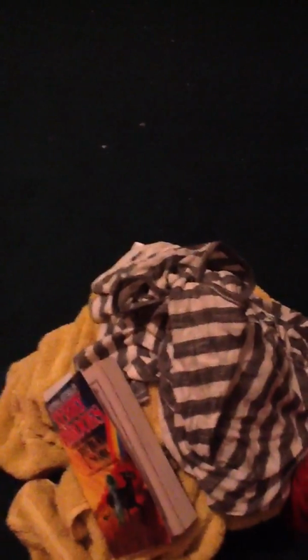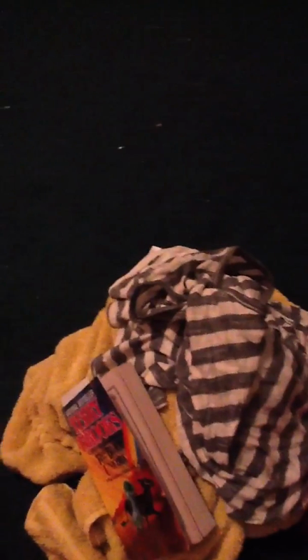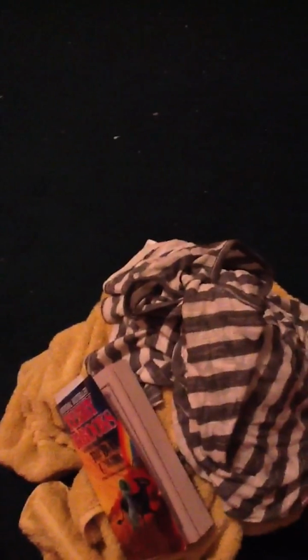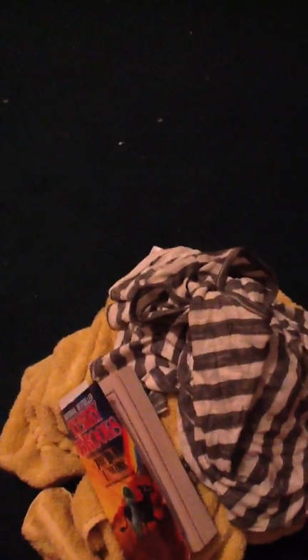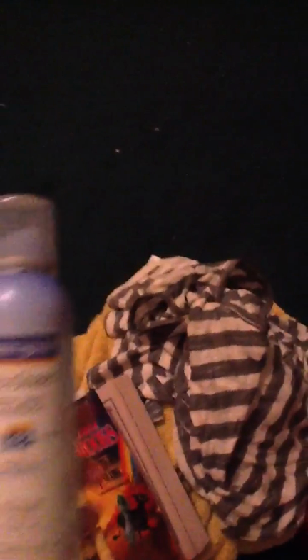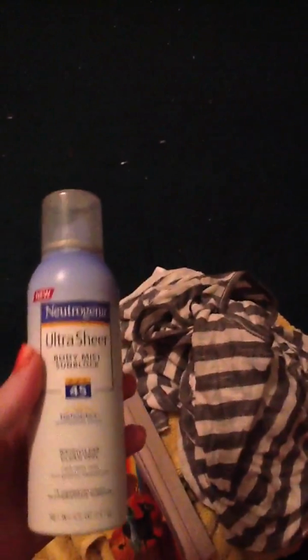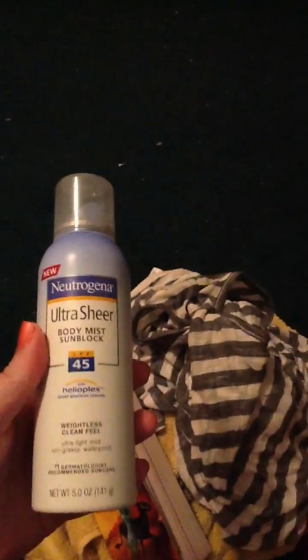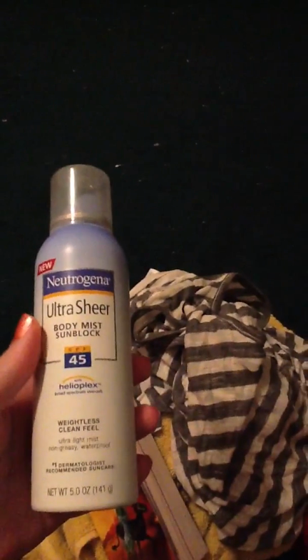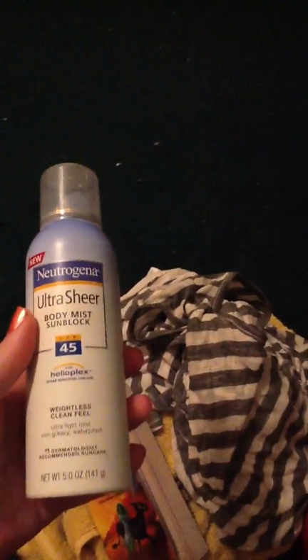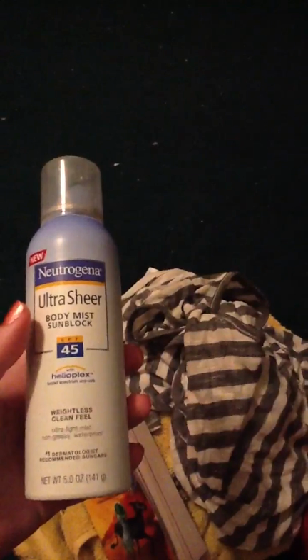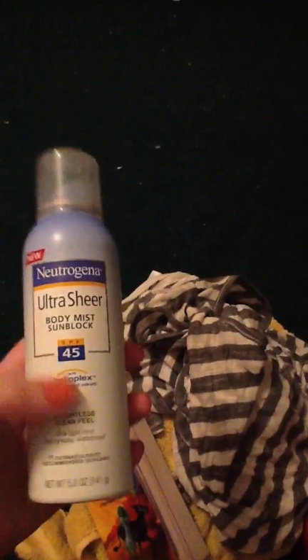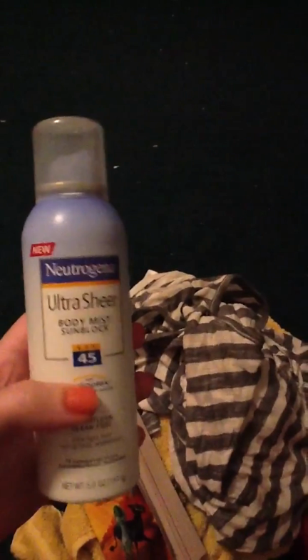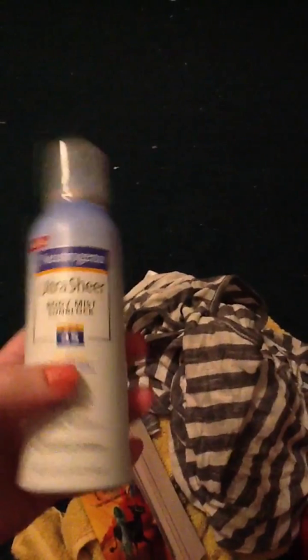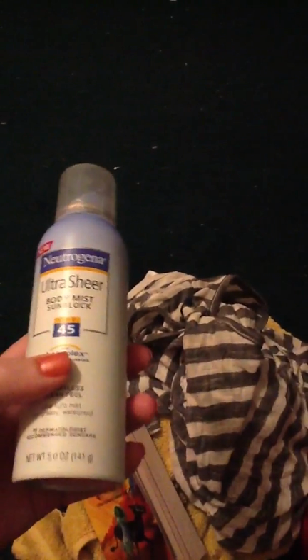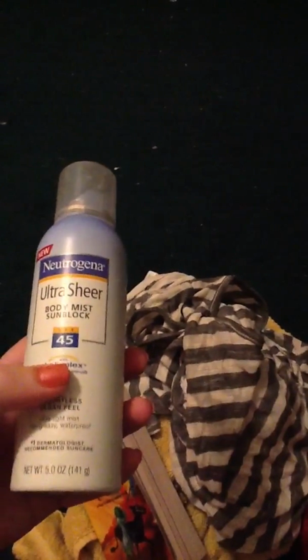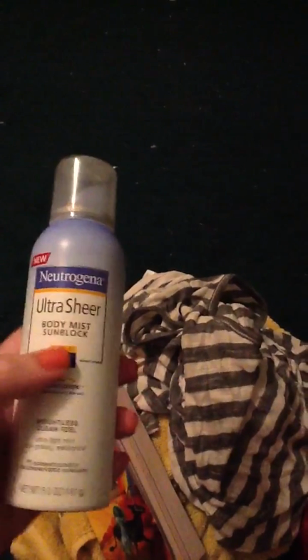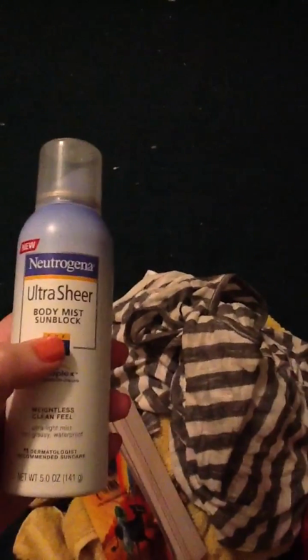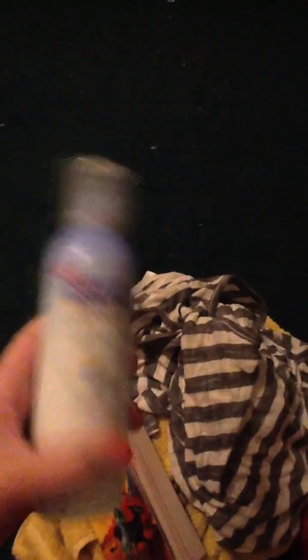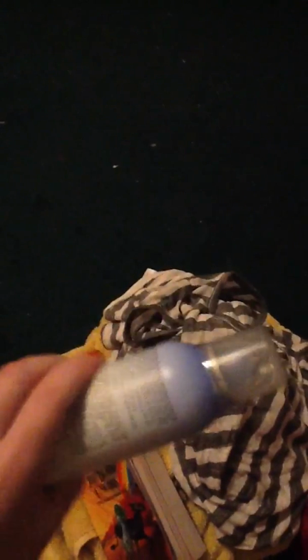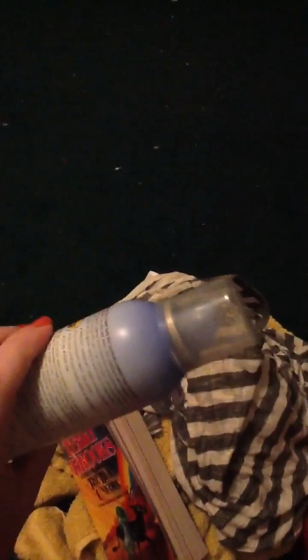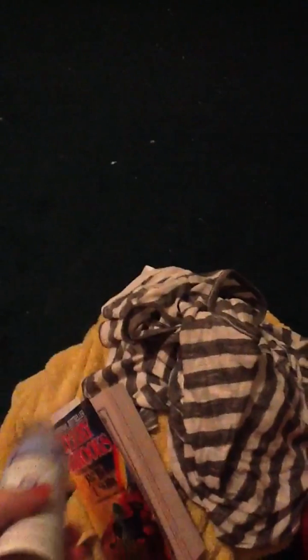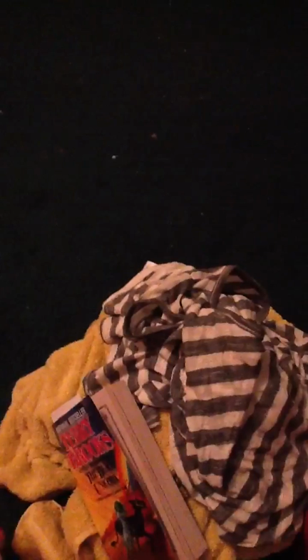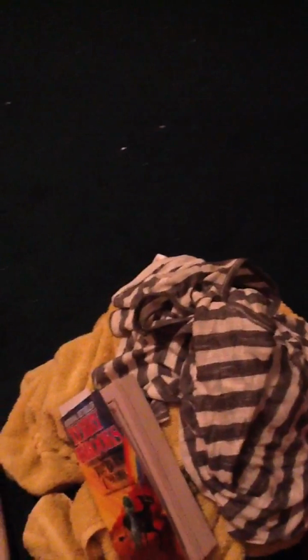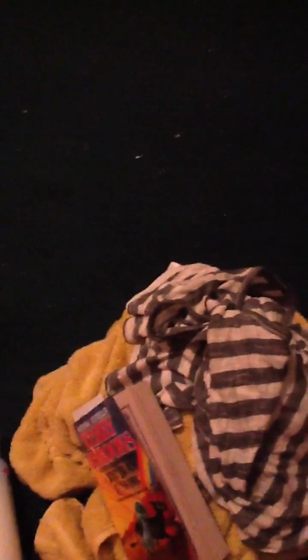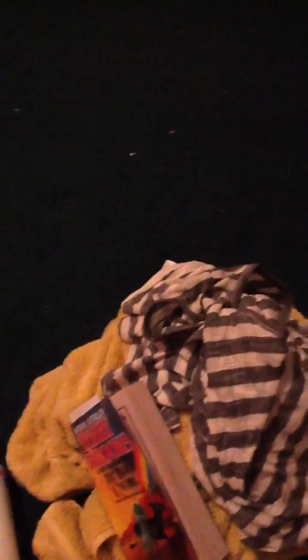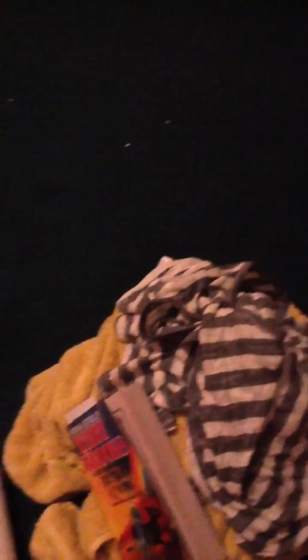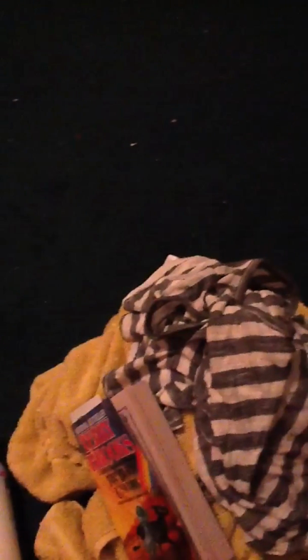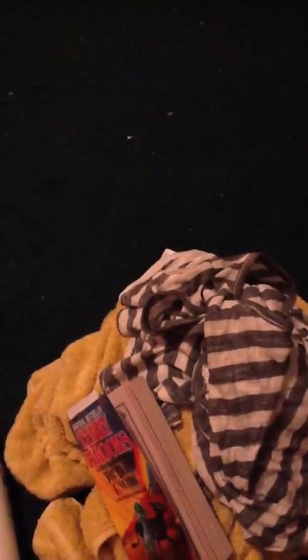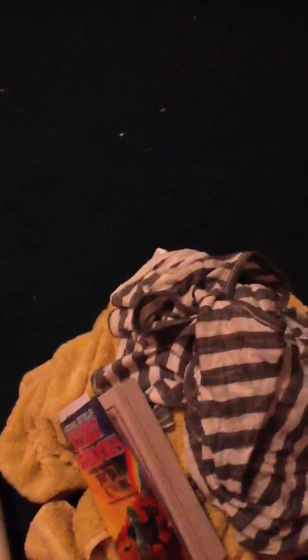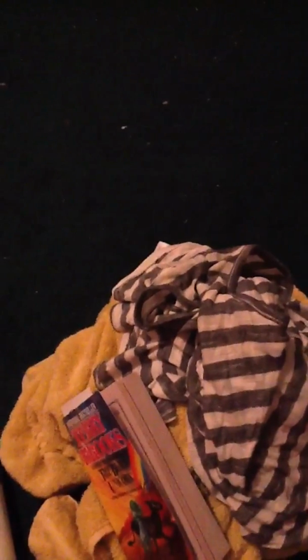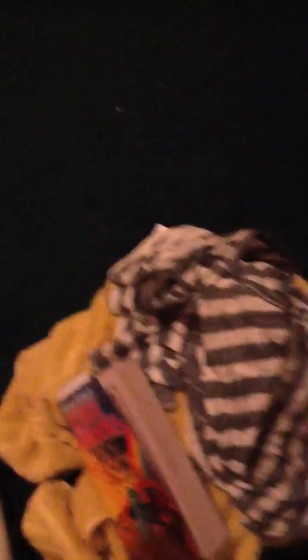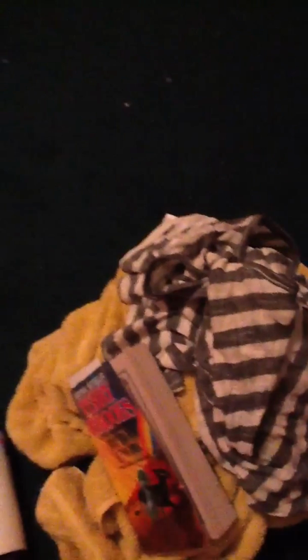I have my Neutrogena Ultra Sheer Body Mist Sunblock SPF 45. I definitely did not get burned today, except maybe a little on my nose. It happens.